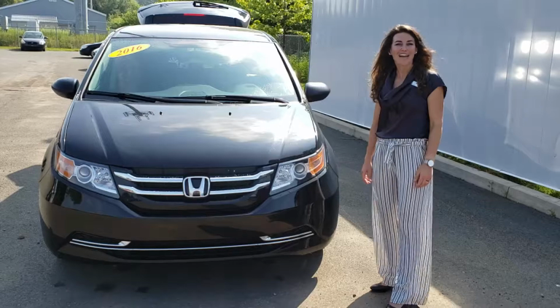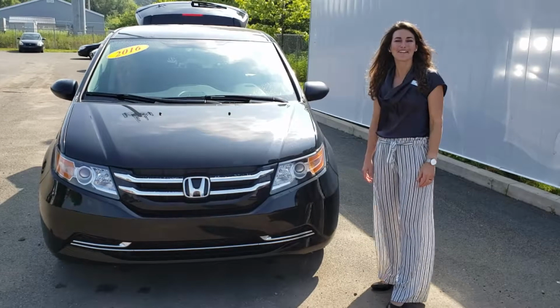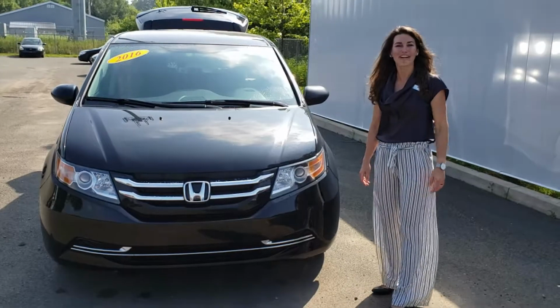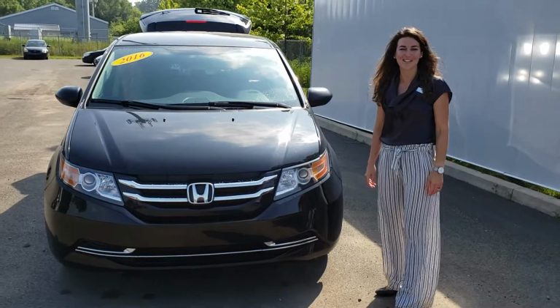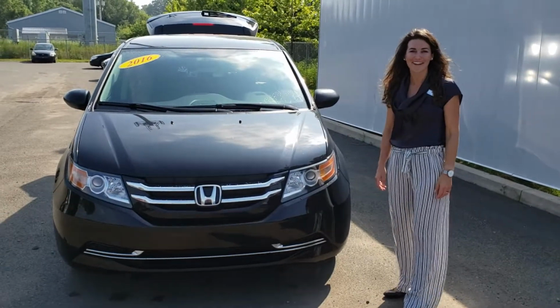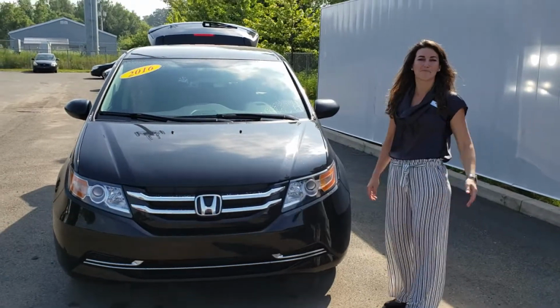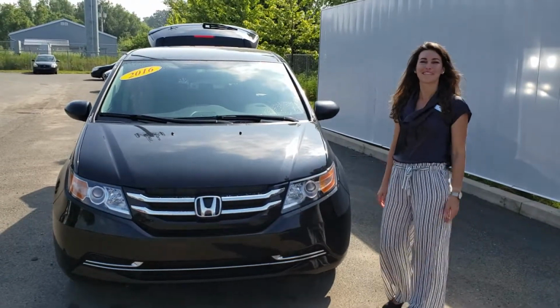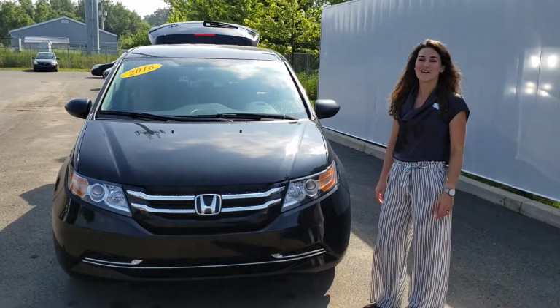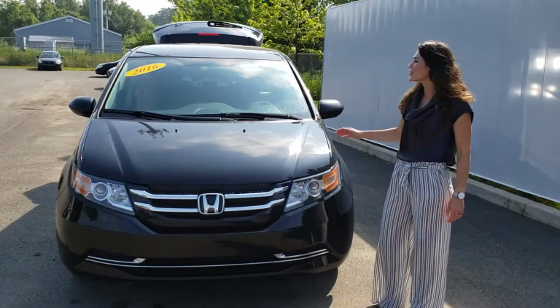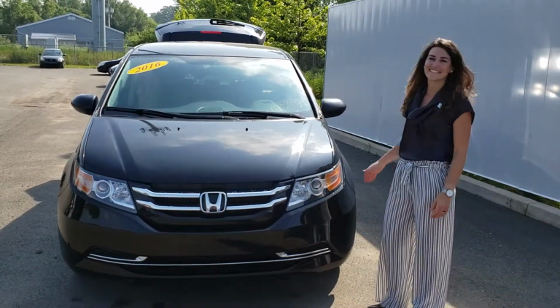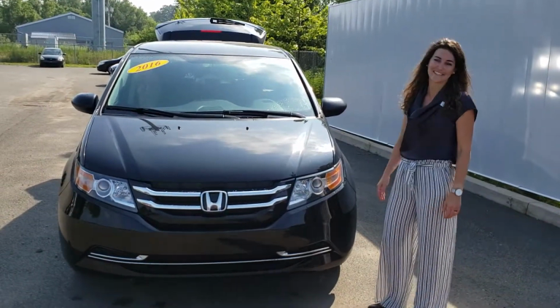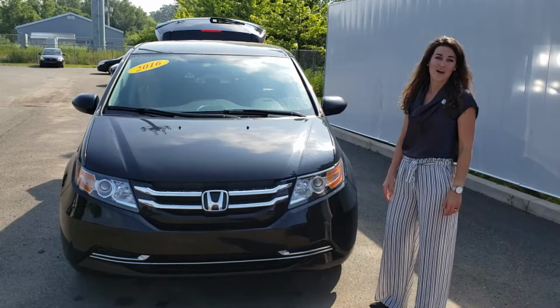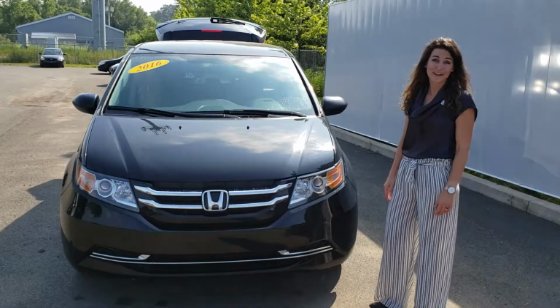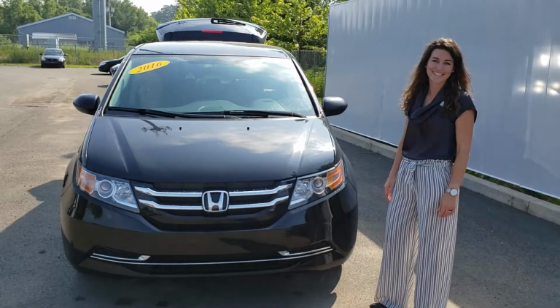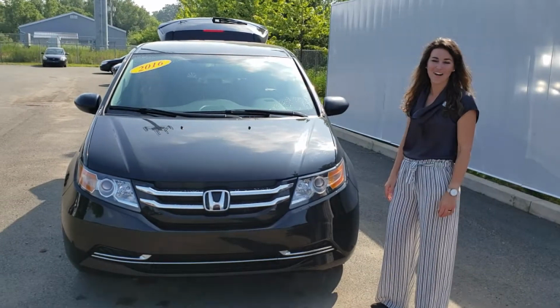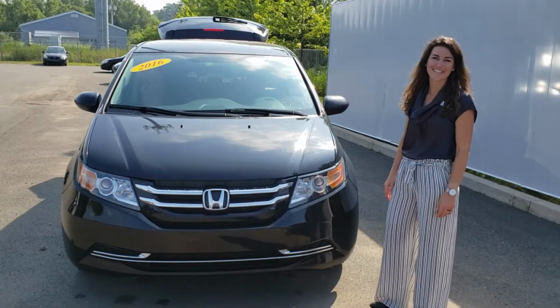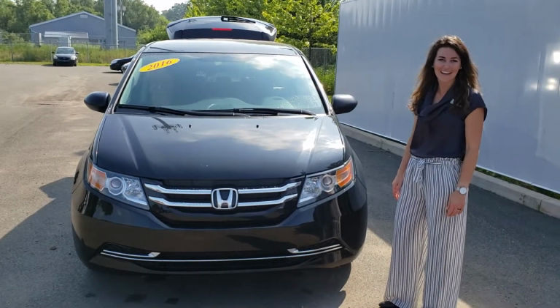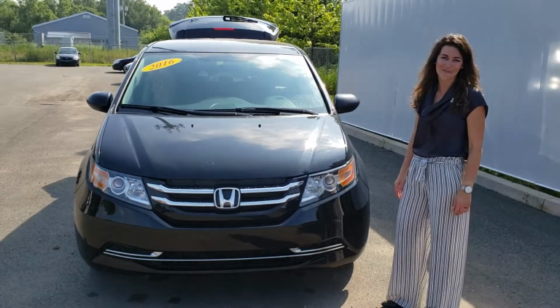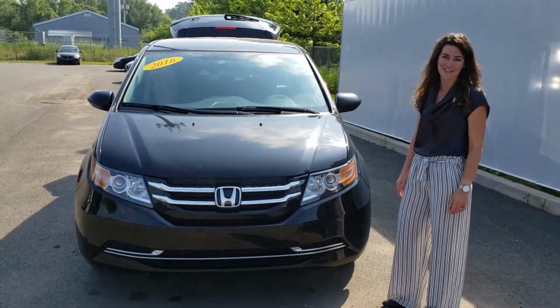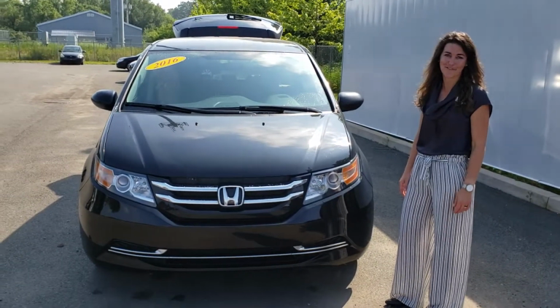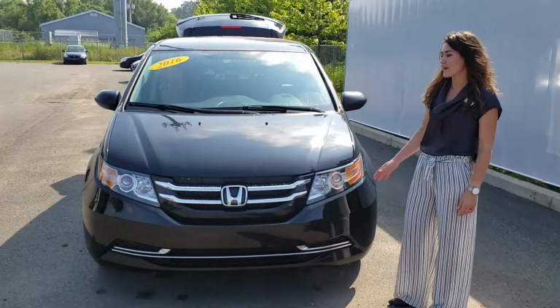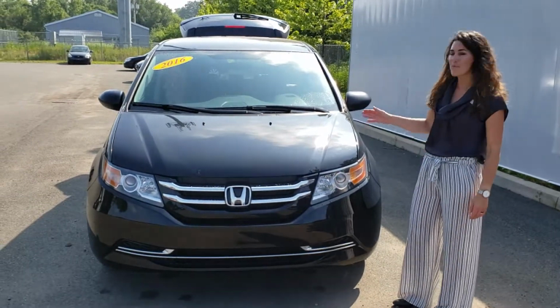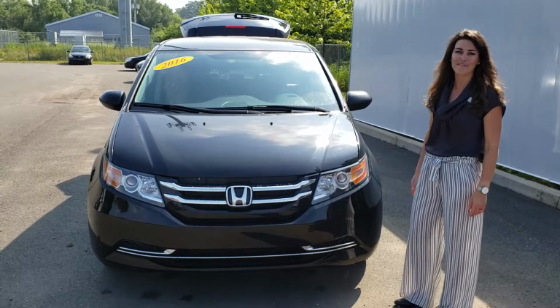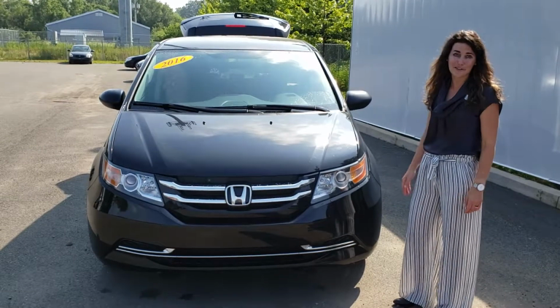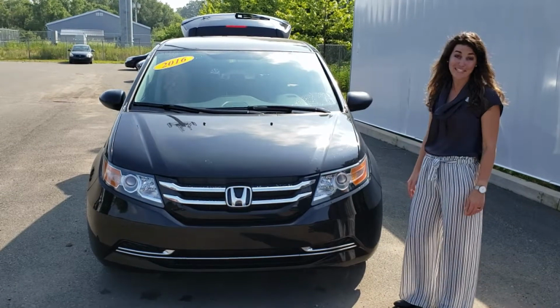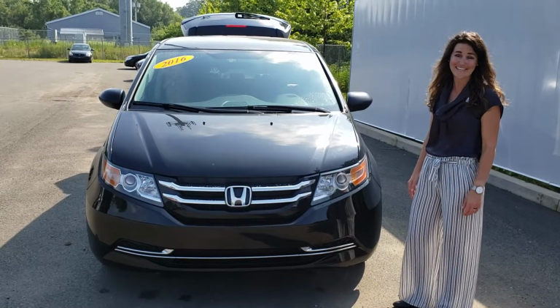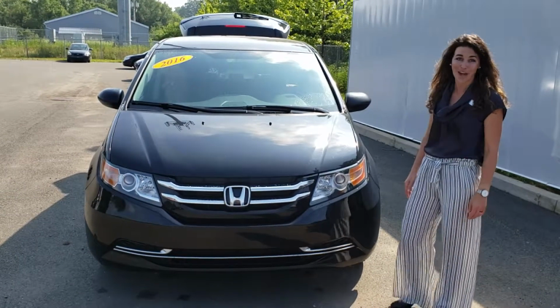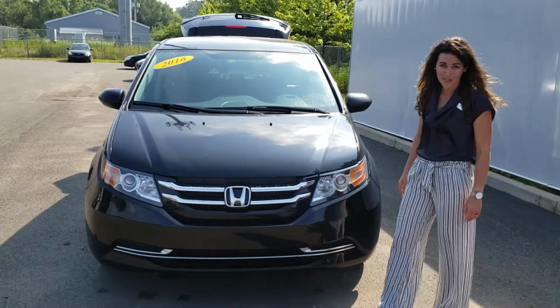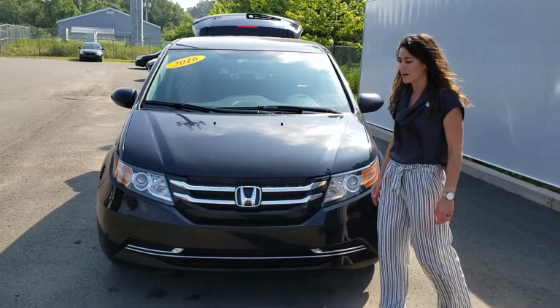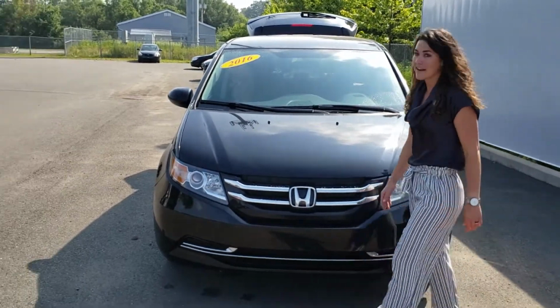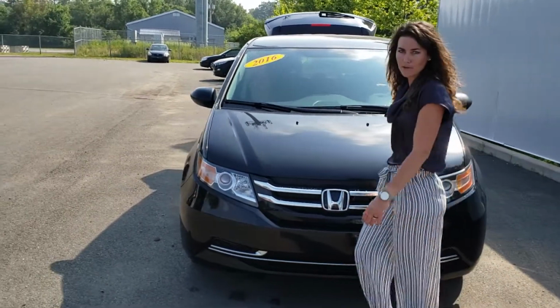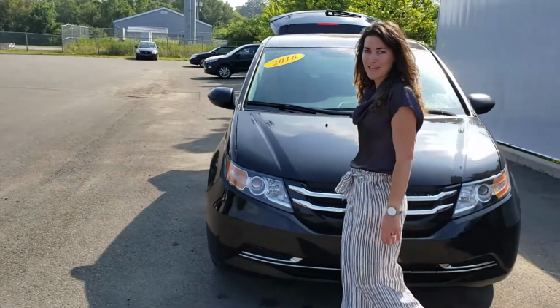Hi everyone, it's Laura here at Century Honda. It's a beautiful day, a gorgeous day to take this 2016 Honda Odyssey LX out for a test drive. You've got a 3.5 liter V6 giving you lots of horsepower and a ton of room for the kids.